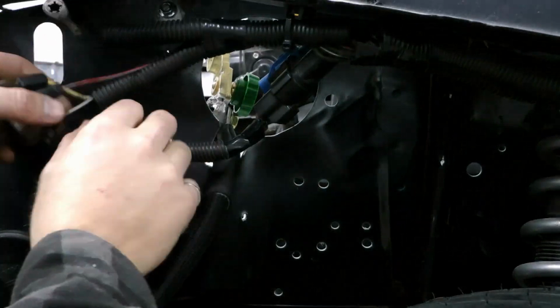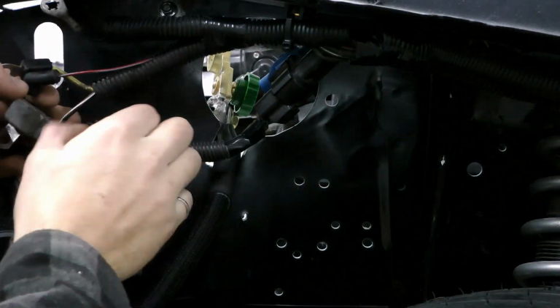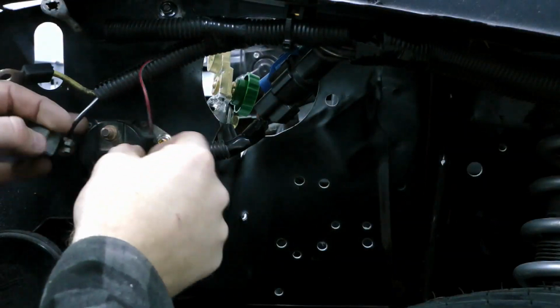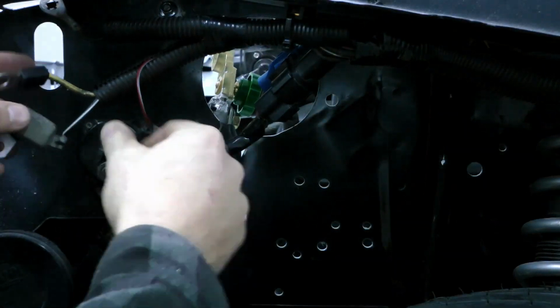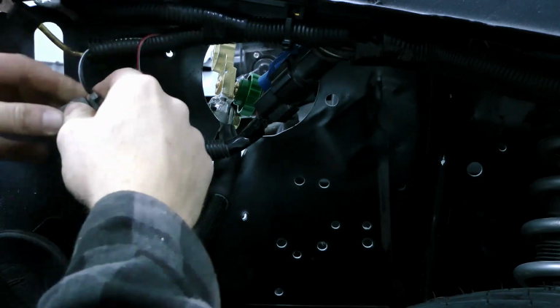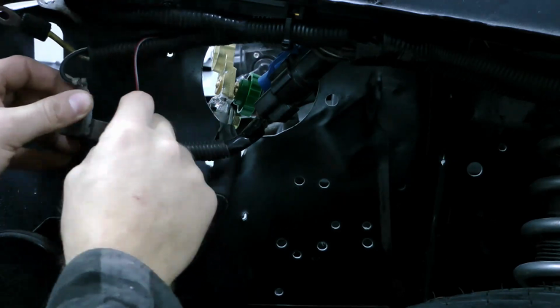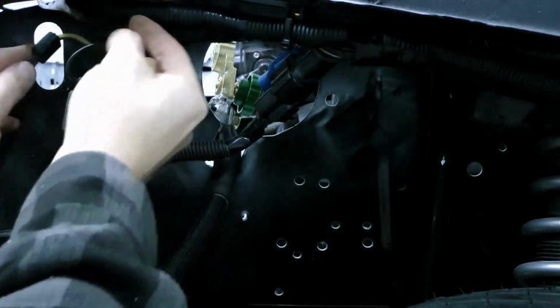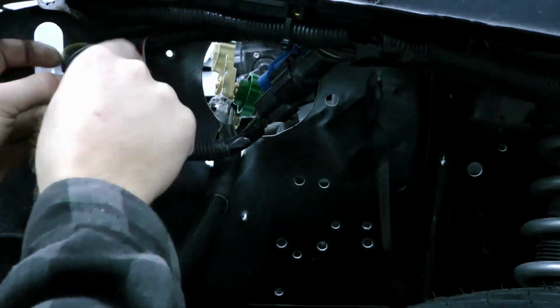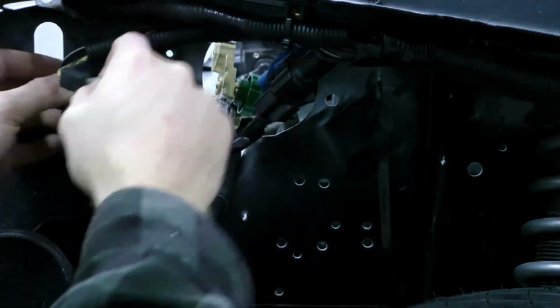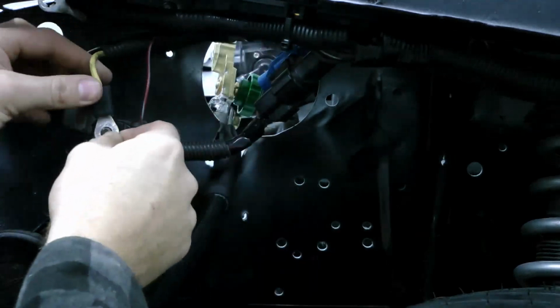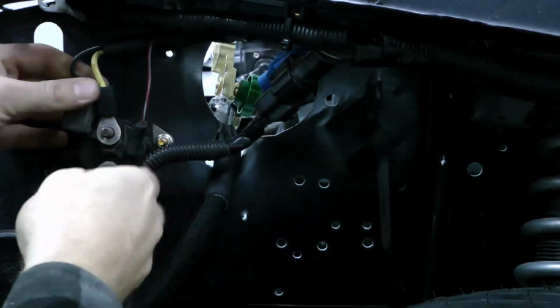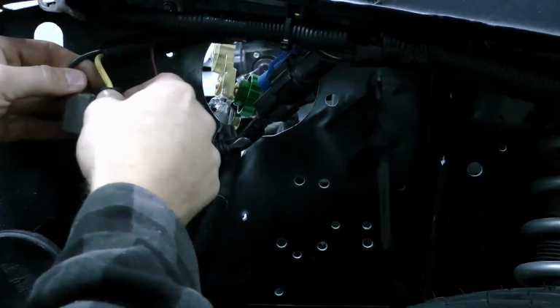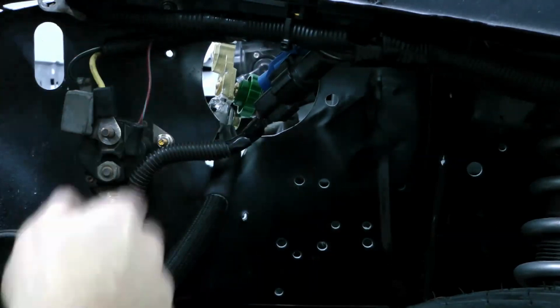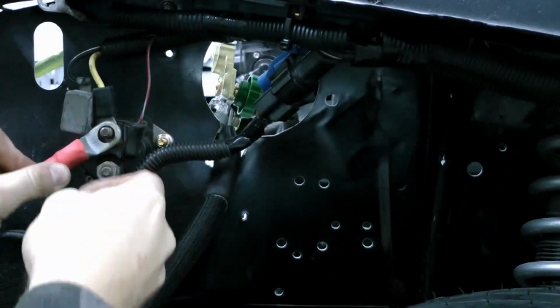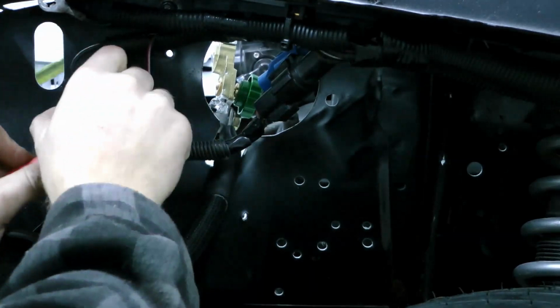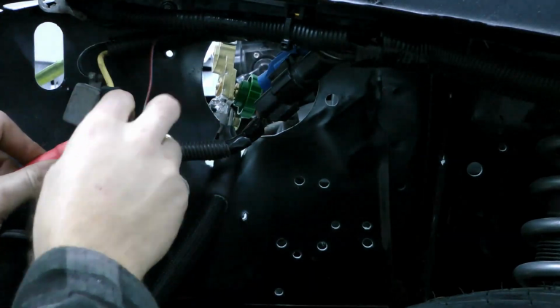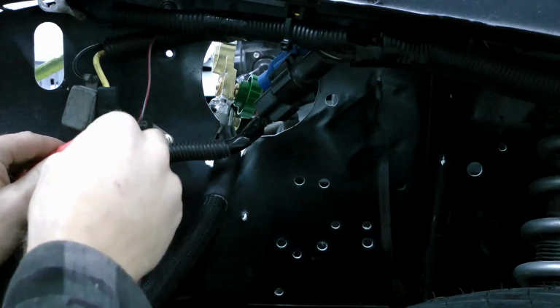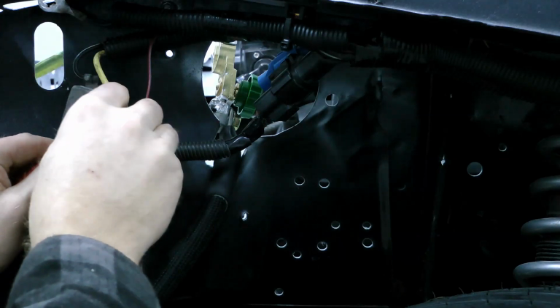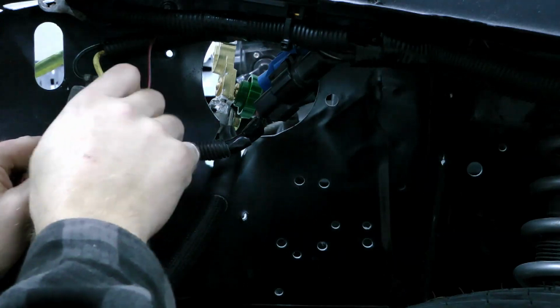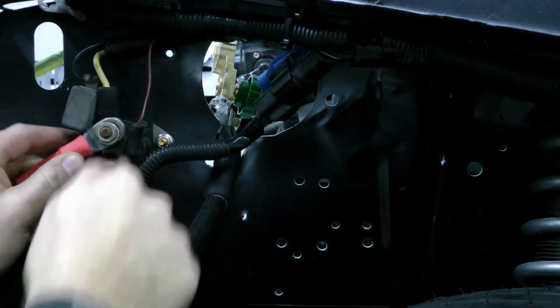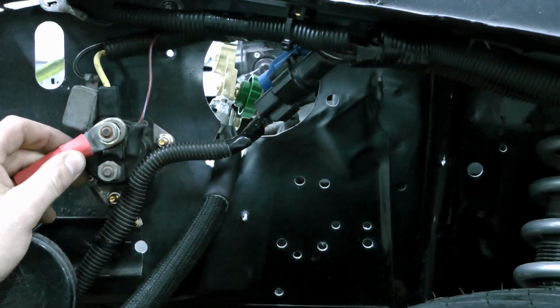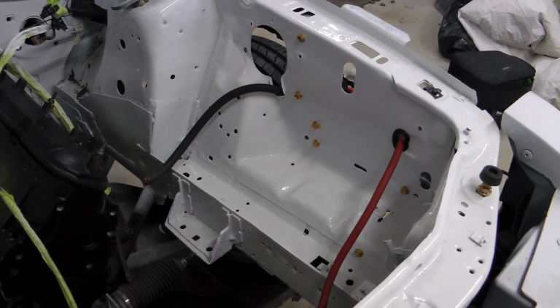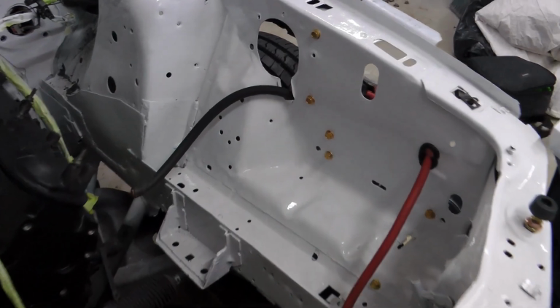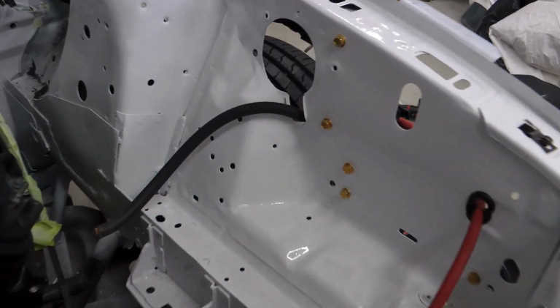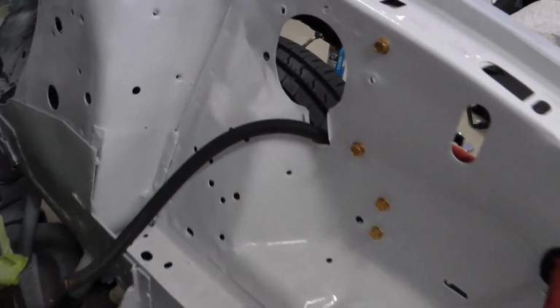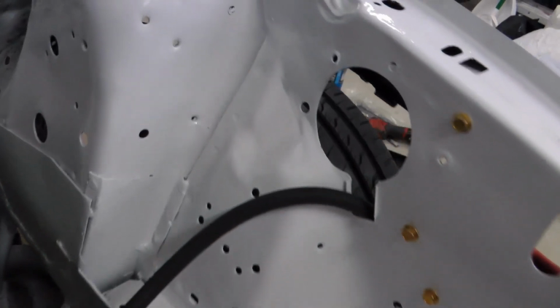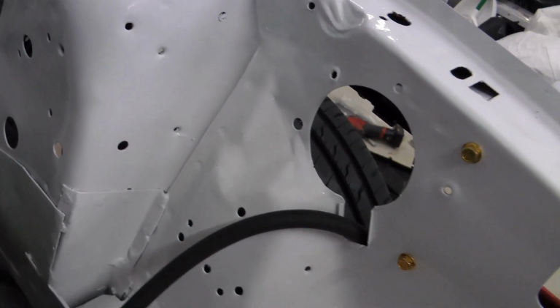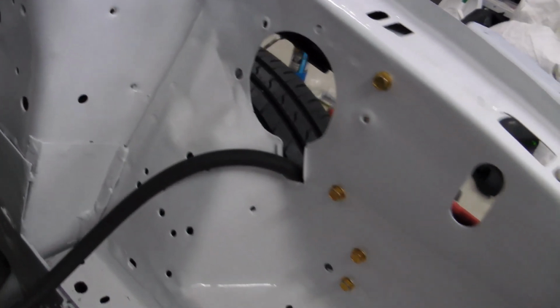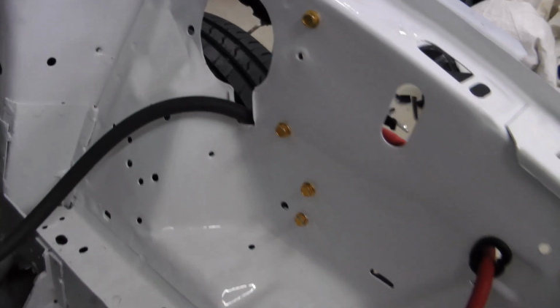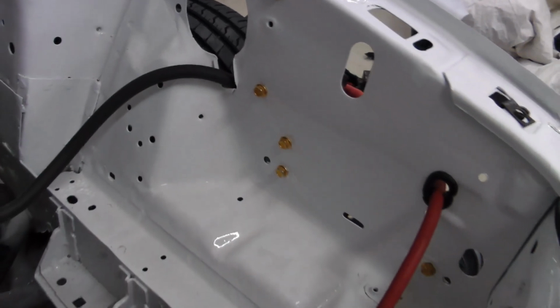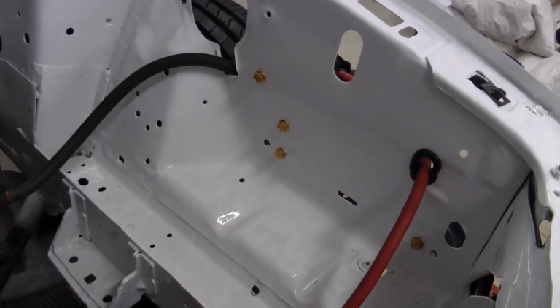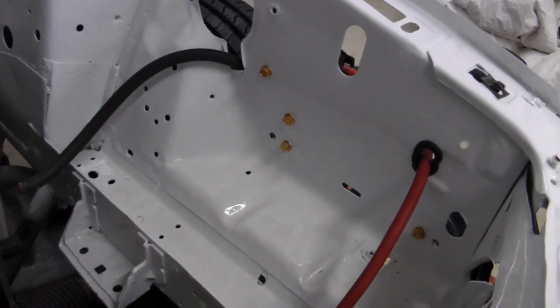I mounted the starter solenoid near the front of the car. You can see that I ran the battery wires out into the engine bay — I might switch up which side these are on.